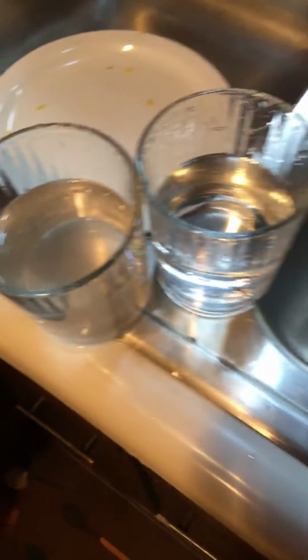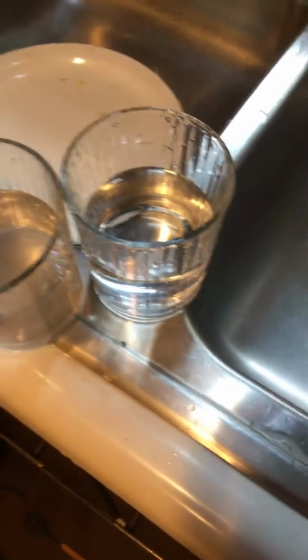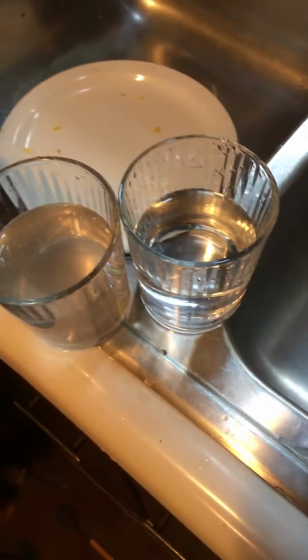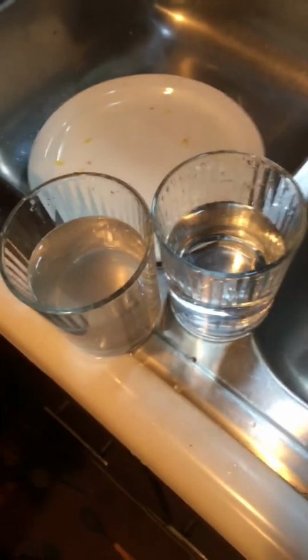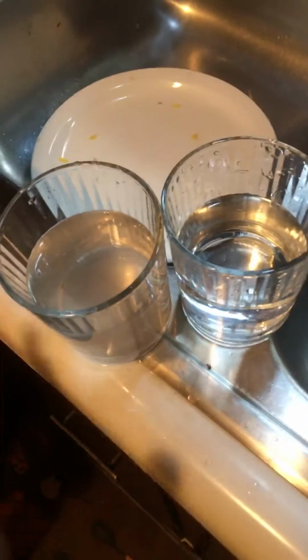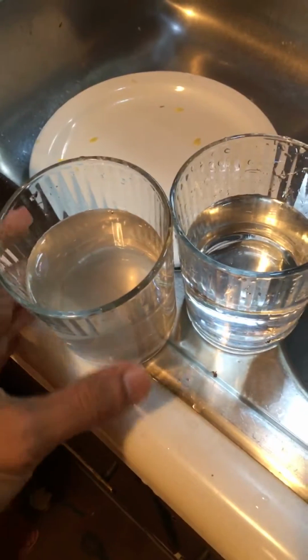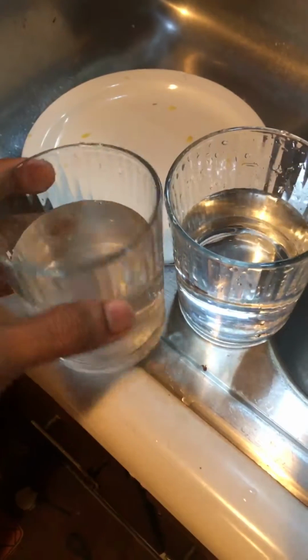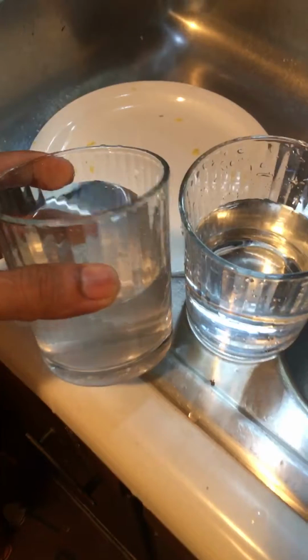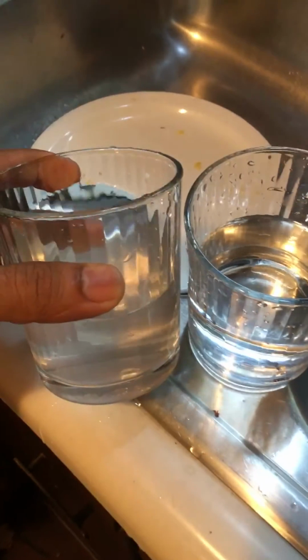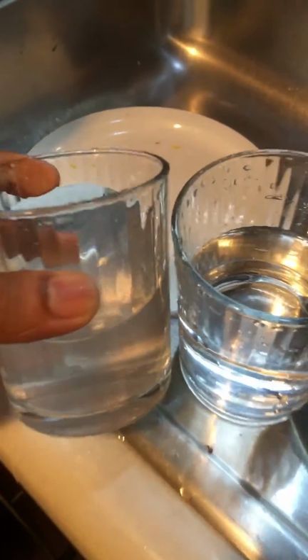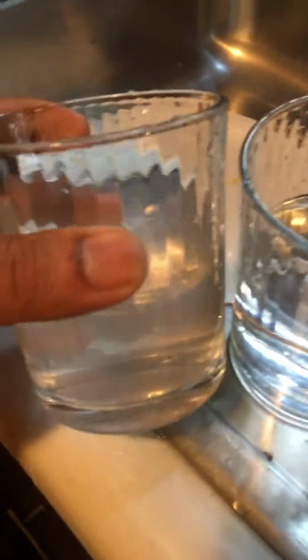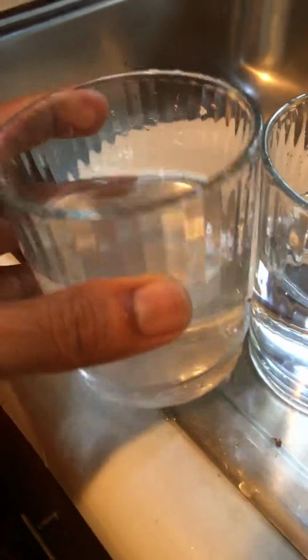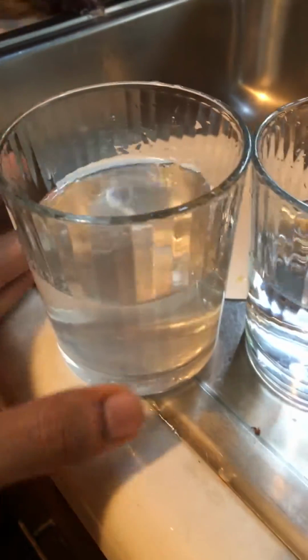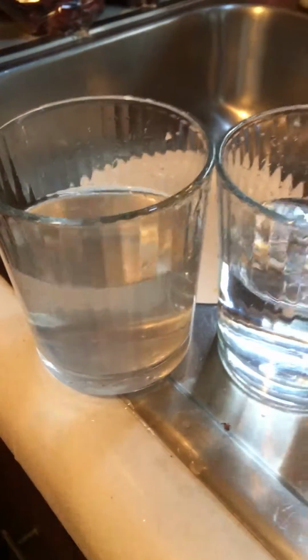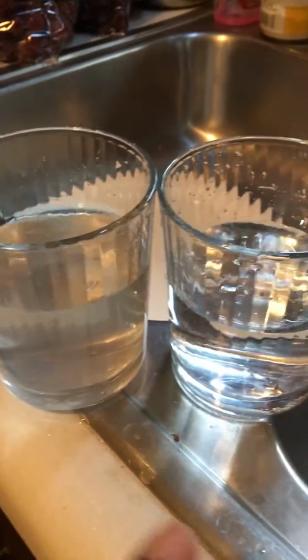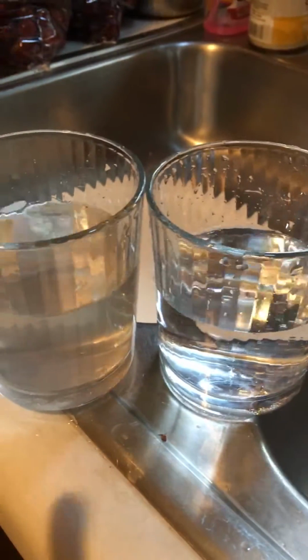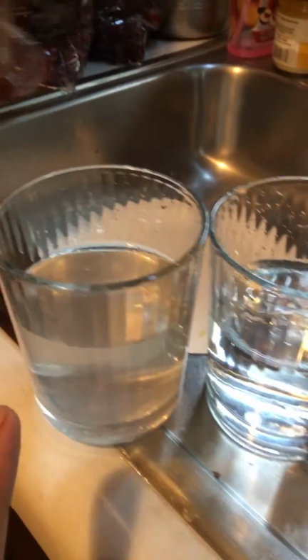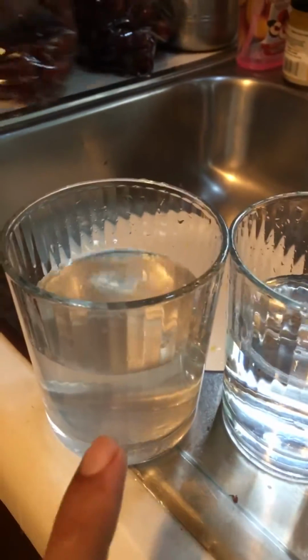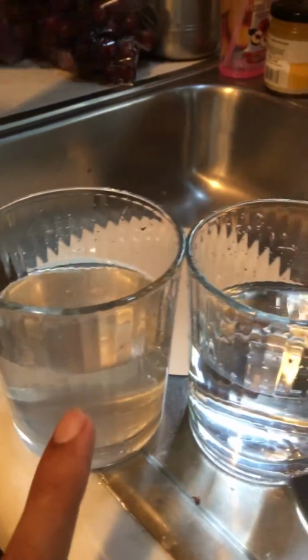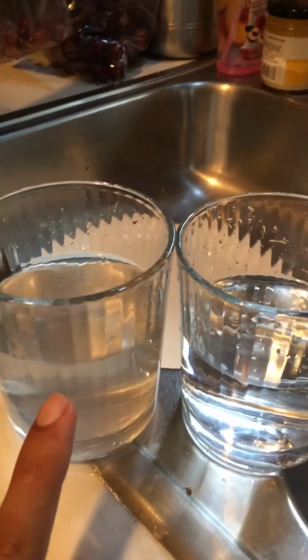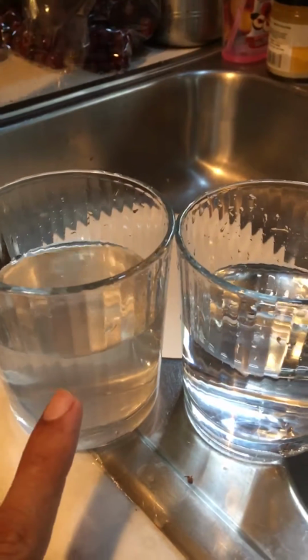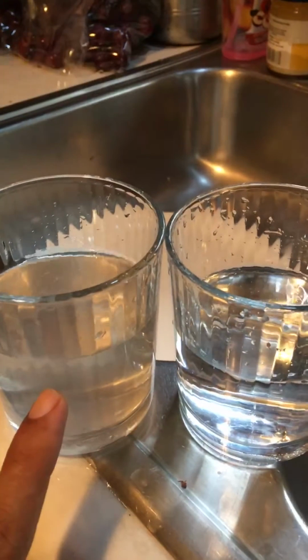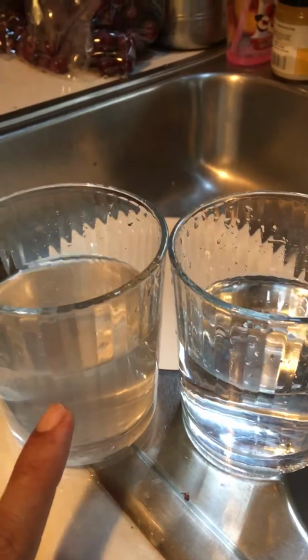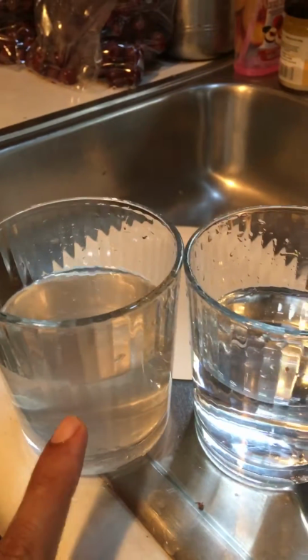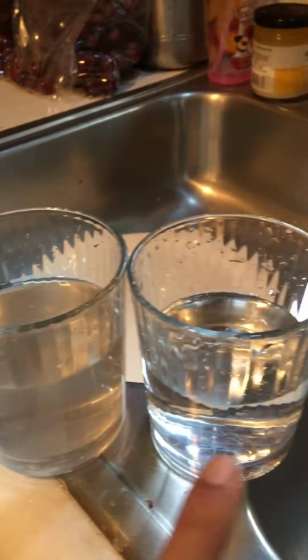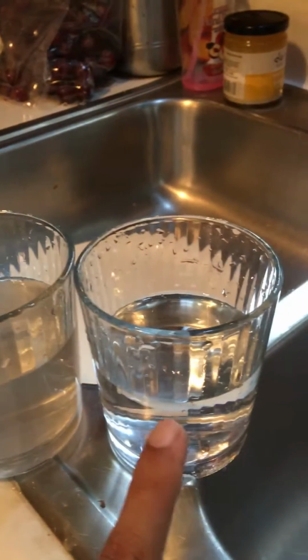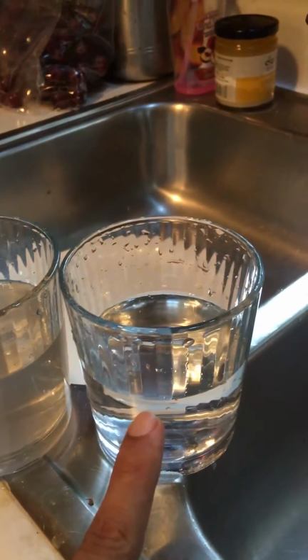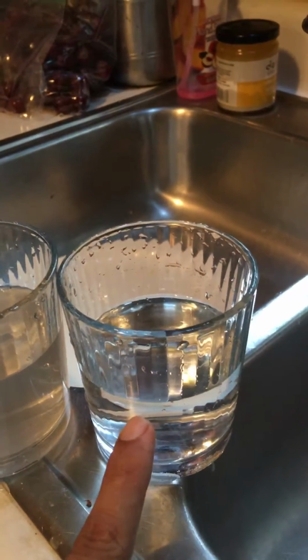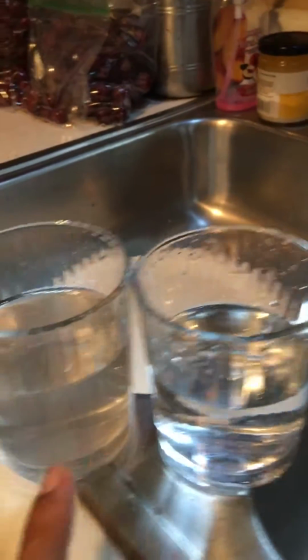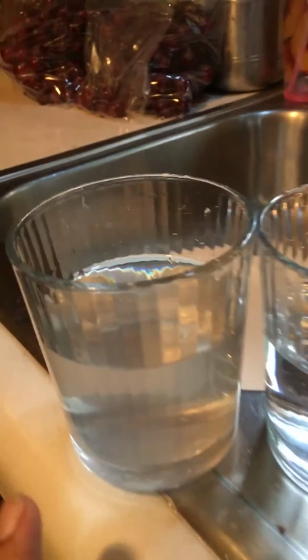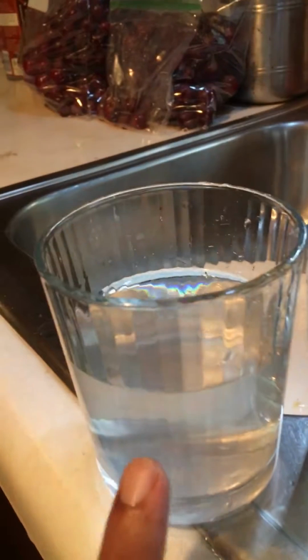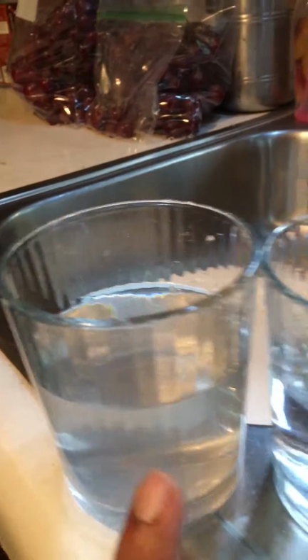This is the second video — the first one was too long. This is after cleaning the fruits. This is the filter water after cleaning the fruits.